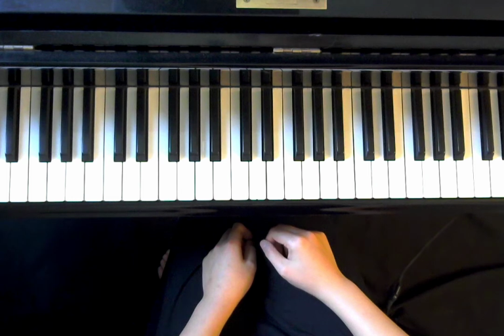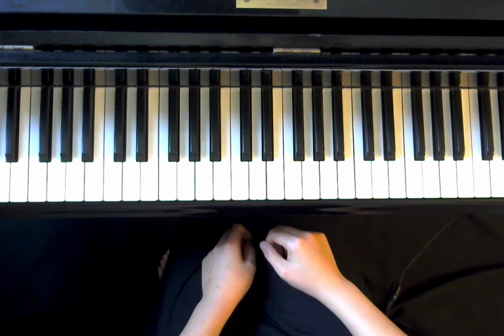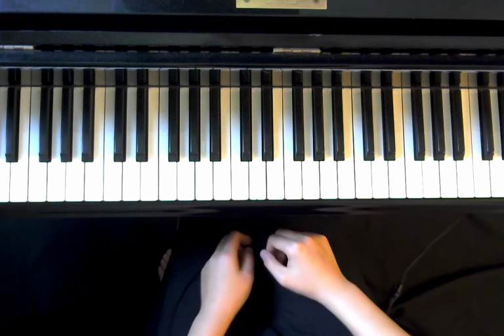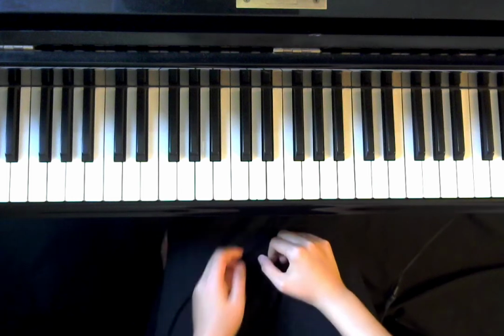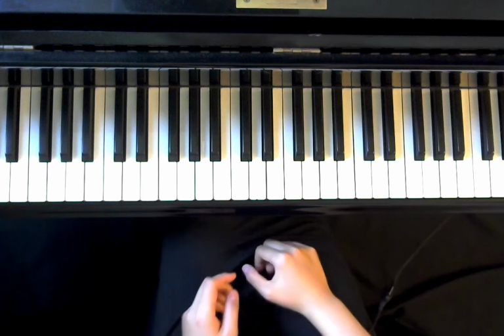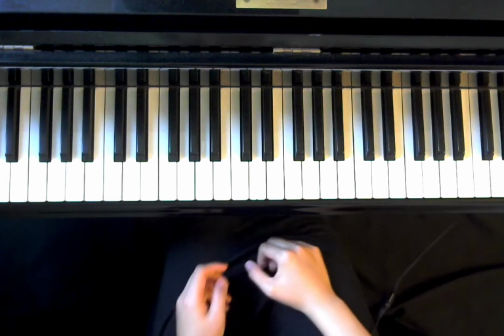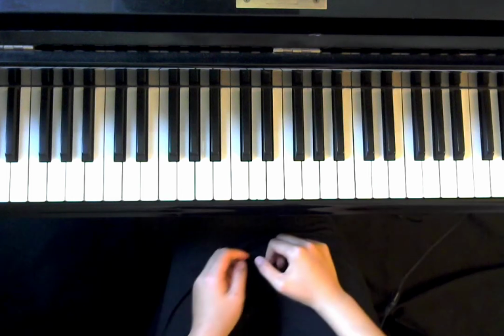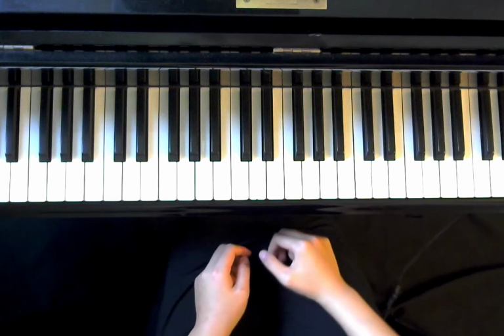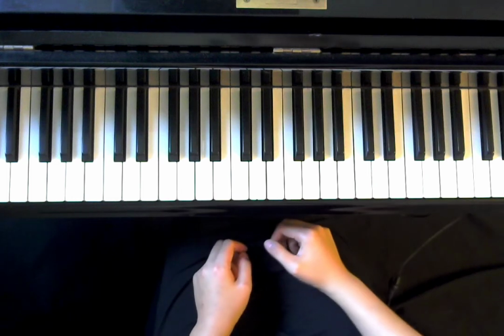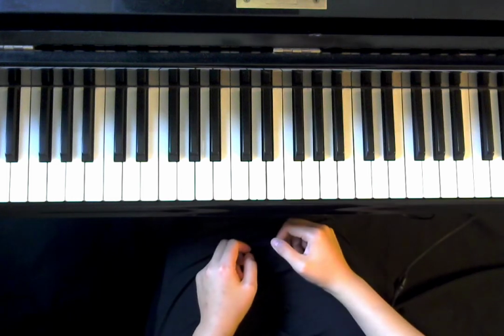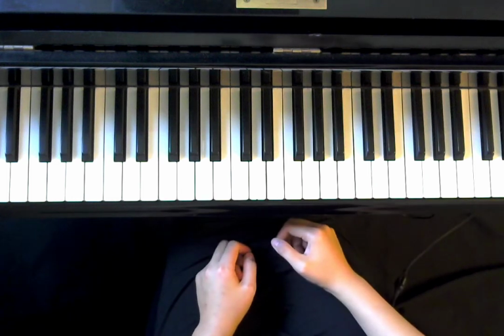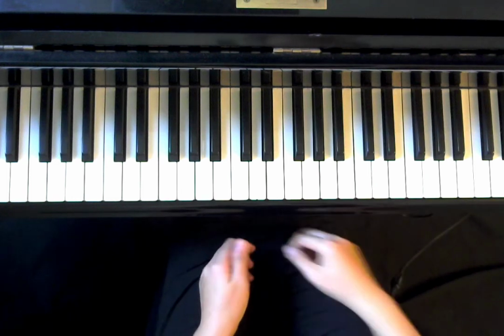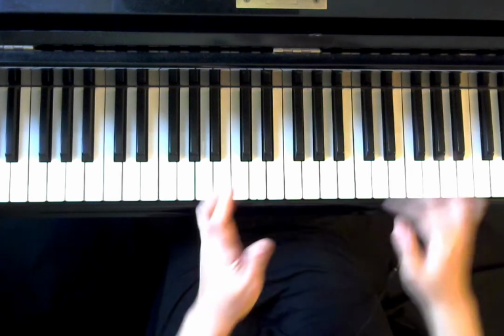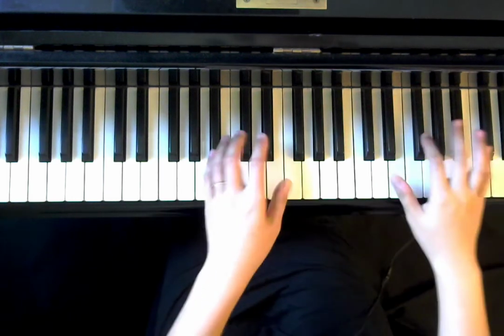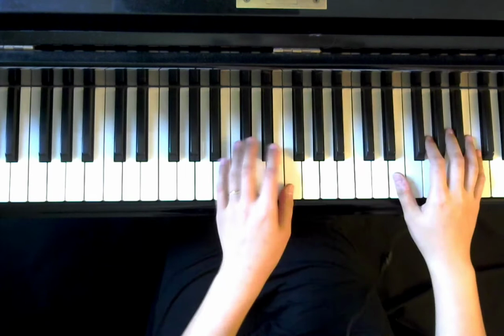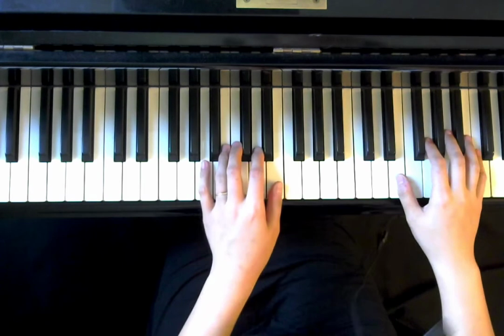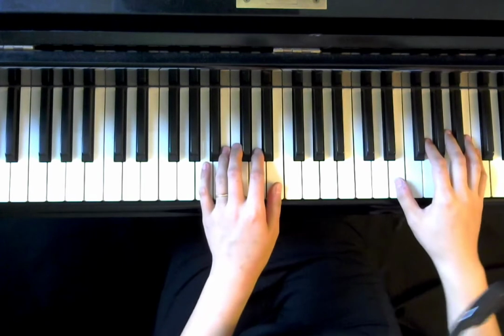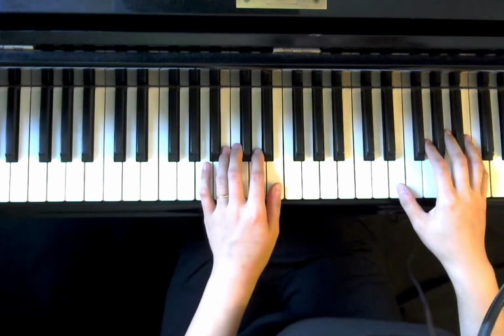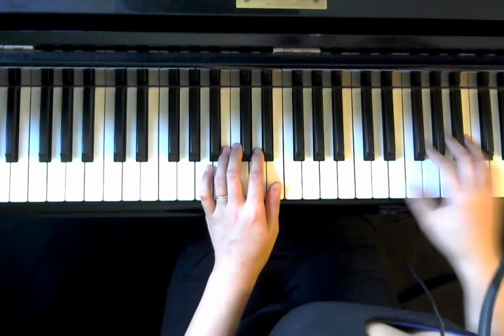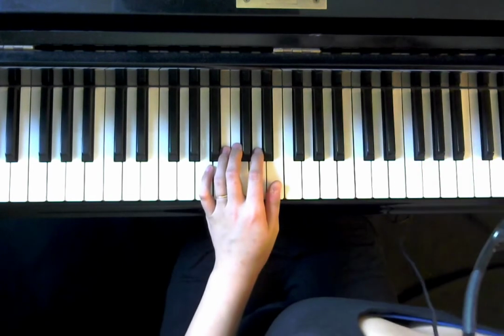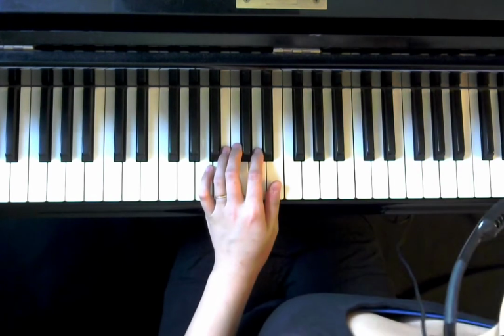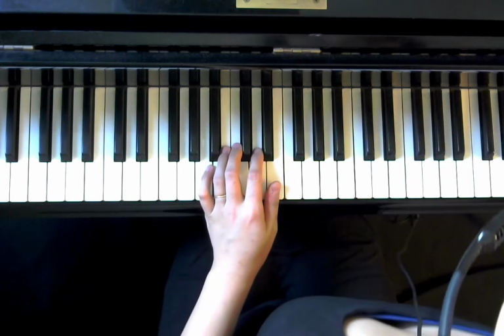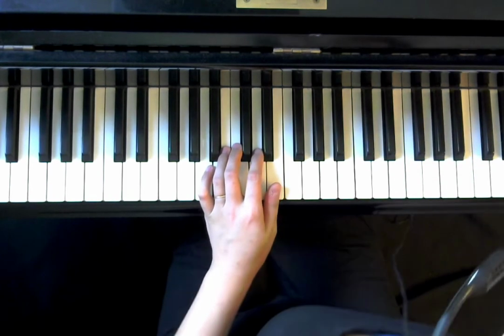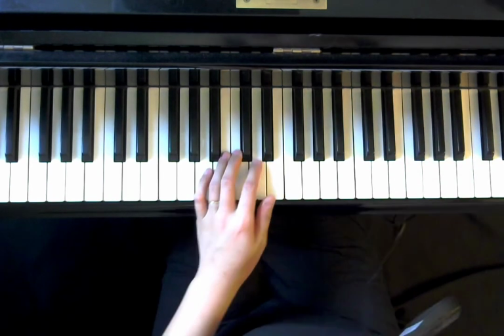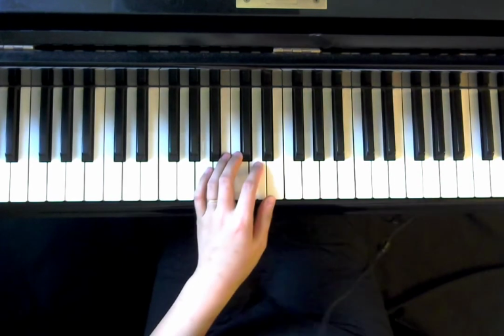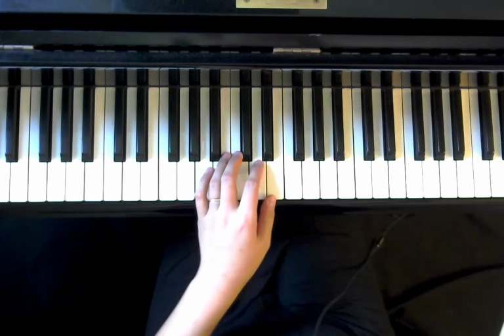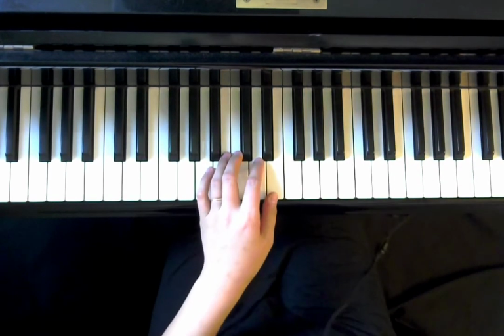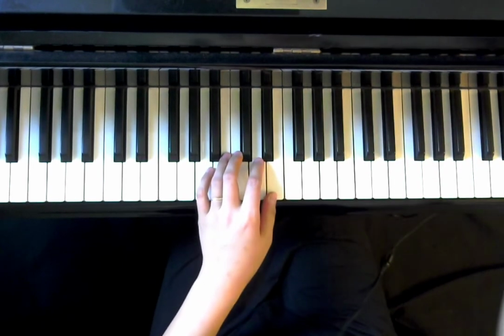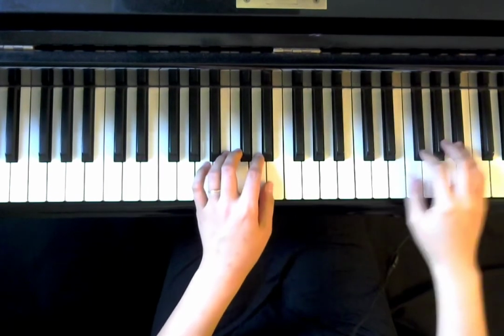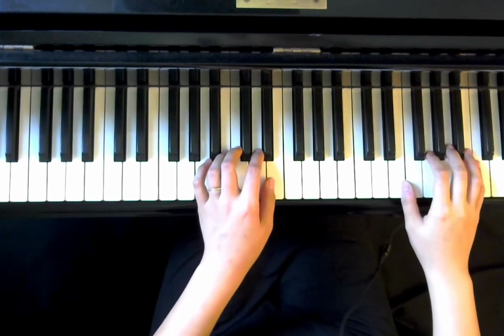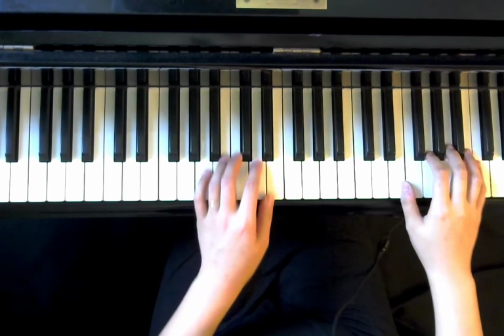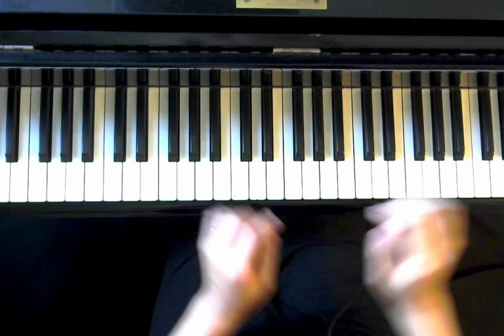Hi everyone. Now we're going to talk about how to play Almost Like a Dream on page 8 in Piano Adventures Level 2B lesson book.